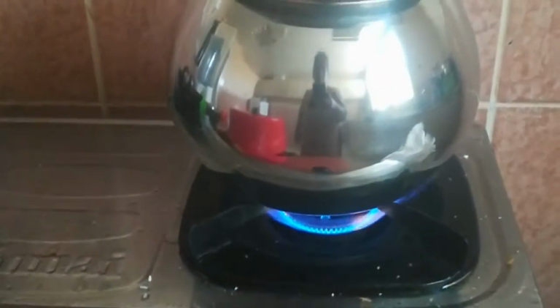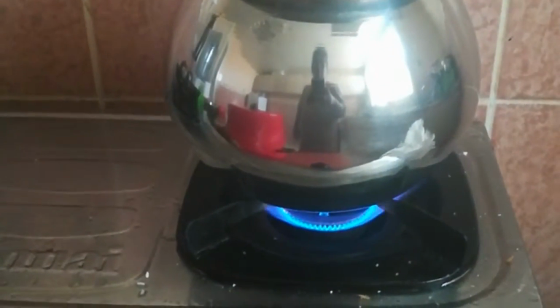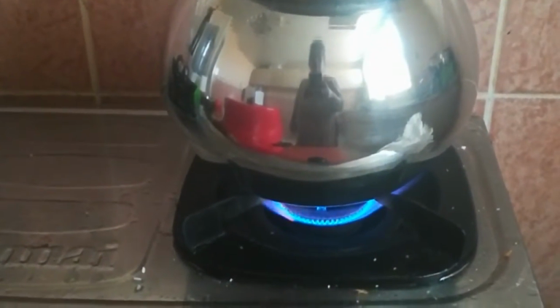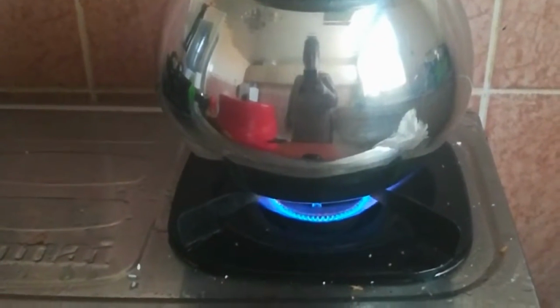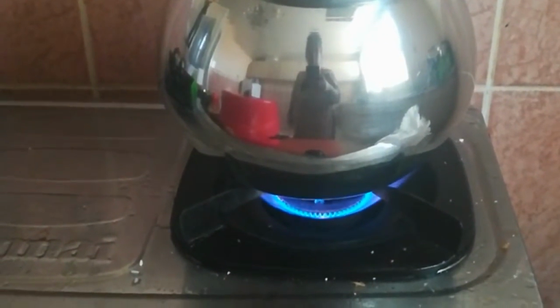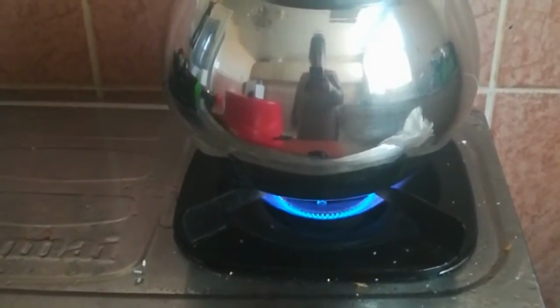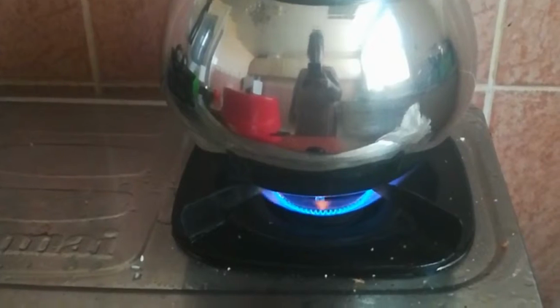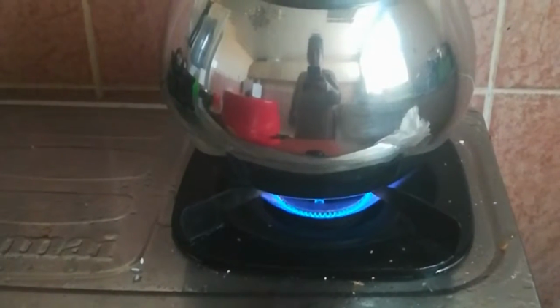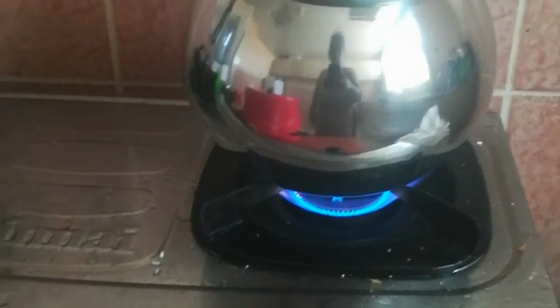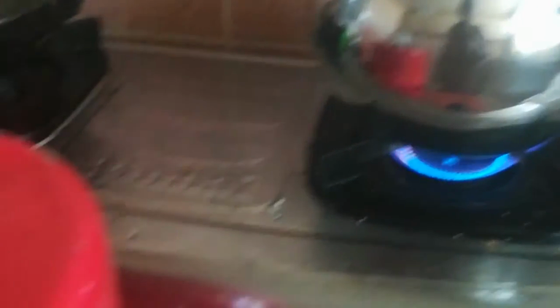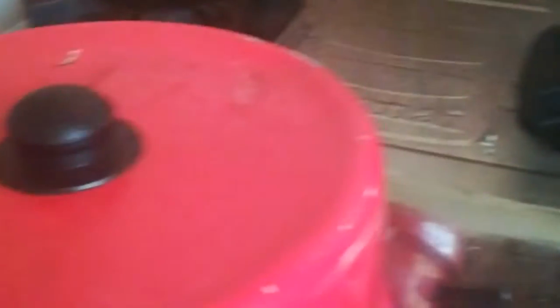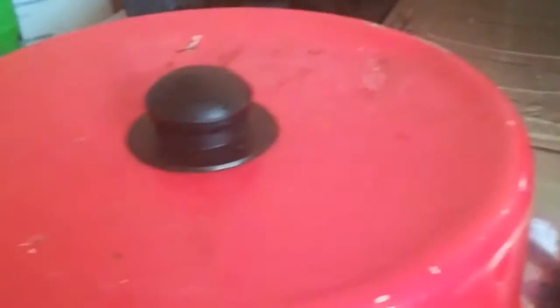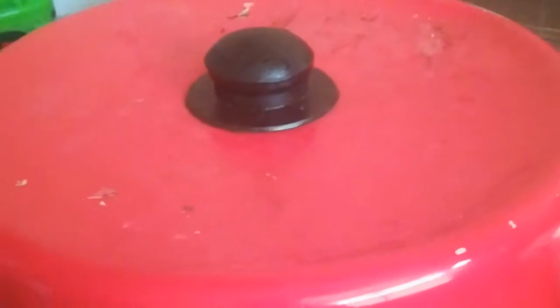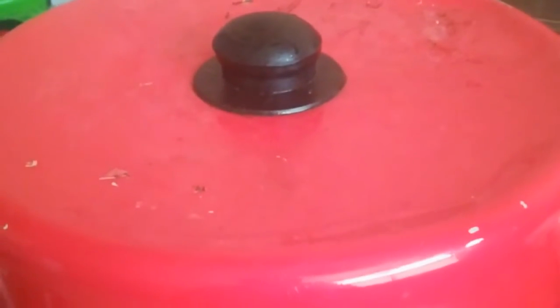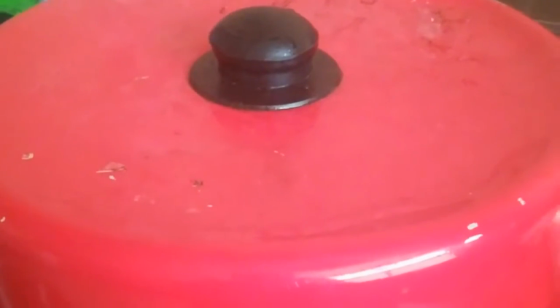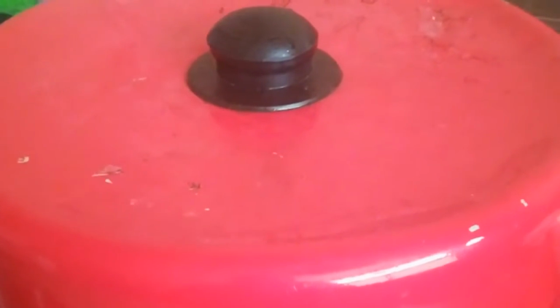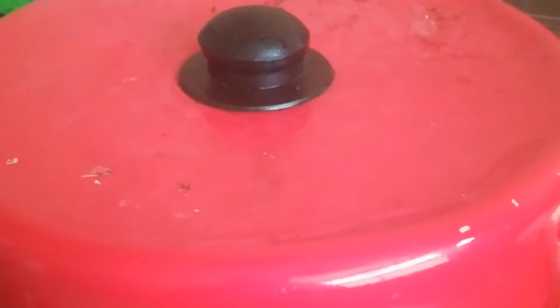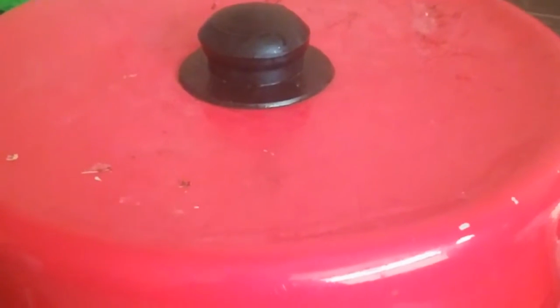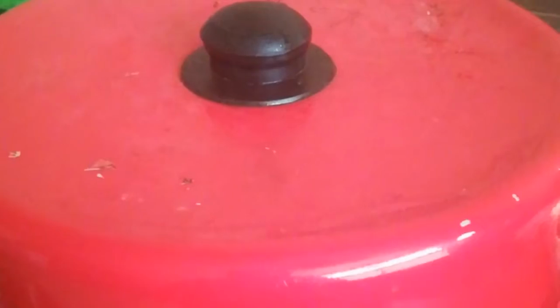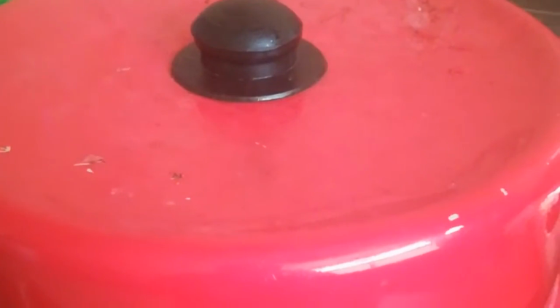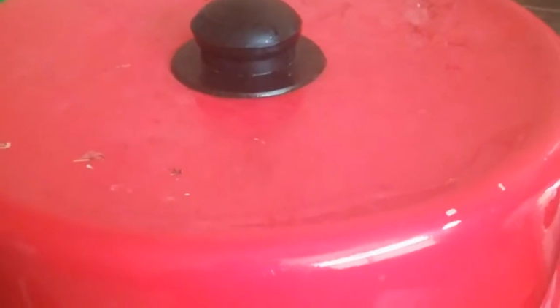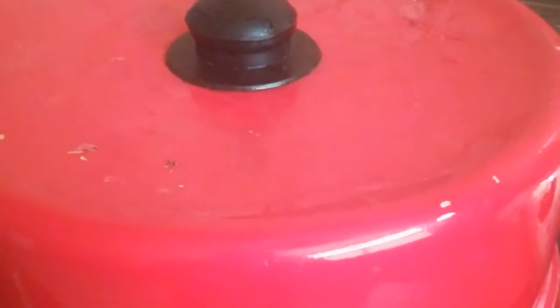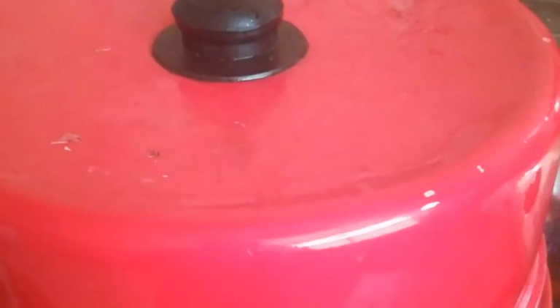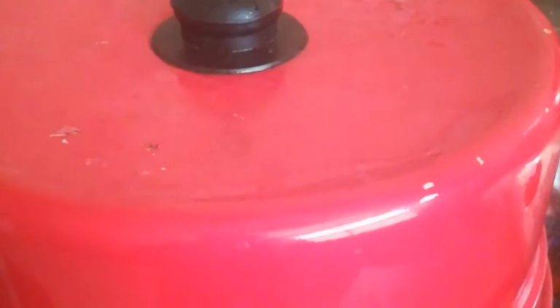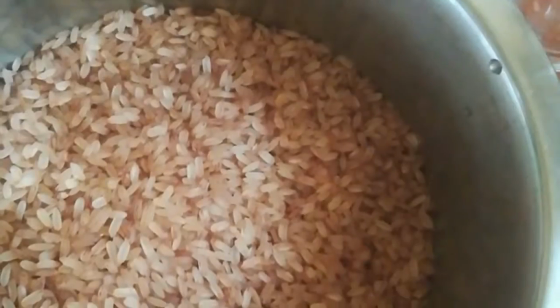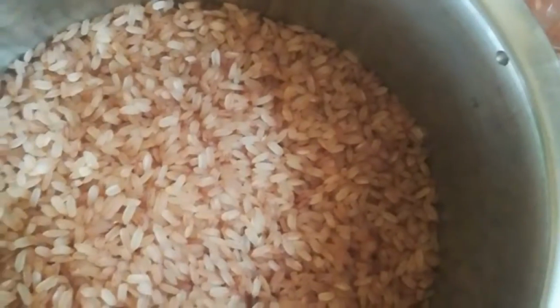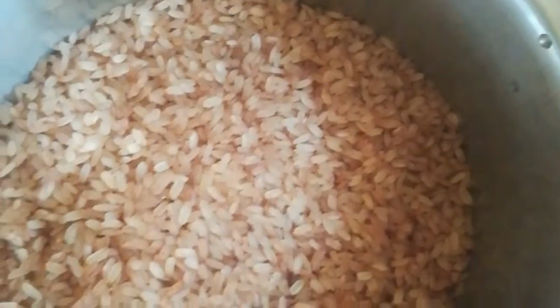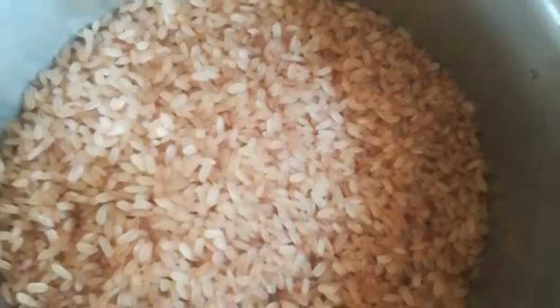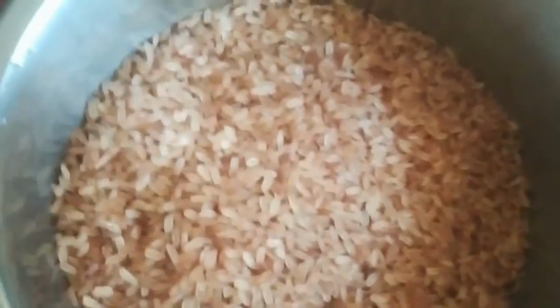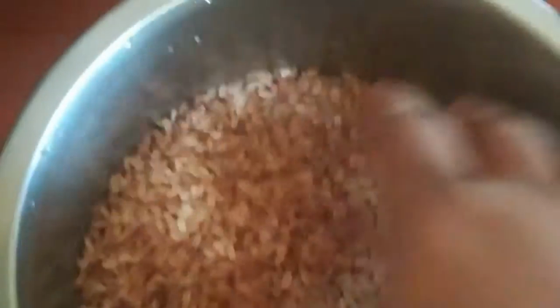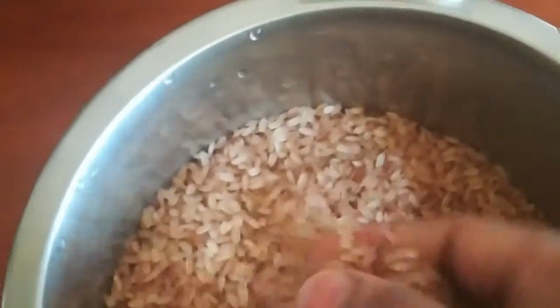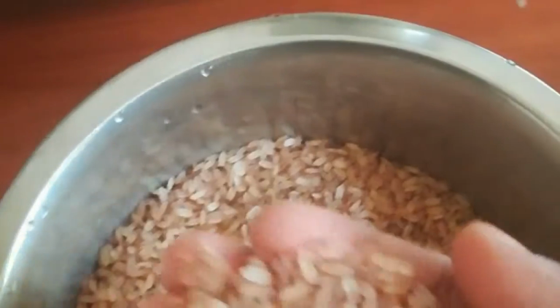It is the best way to cook it. I am using the rice cooker in the oven.